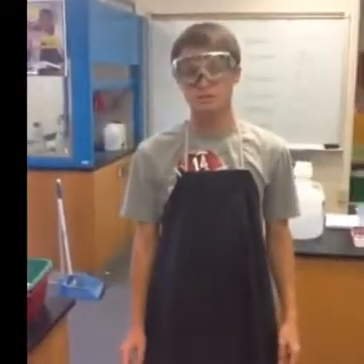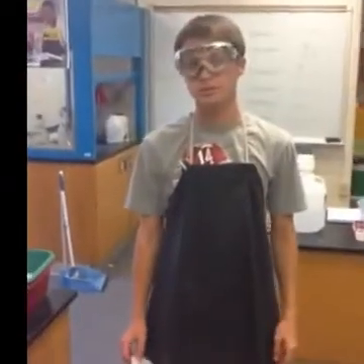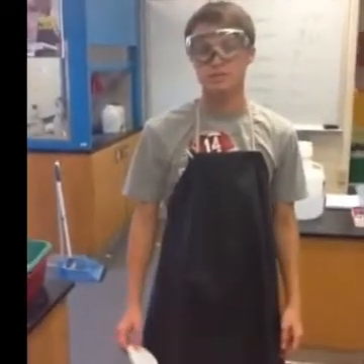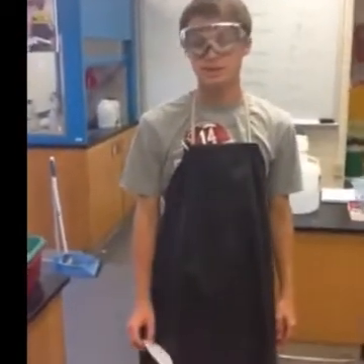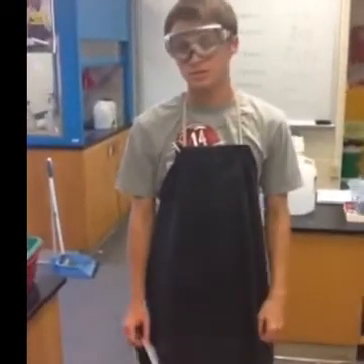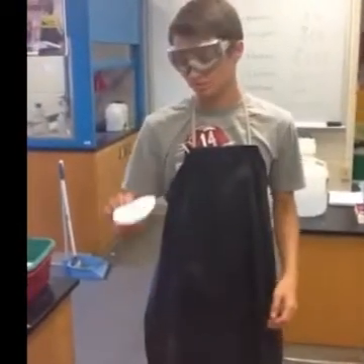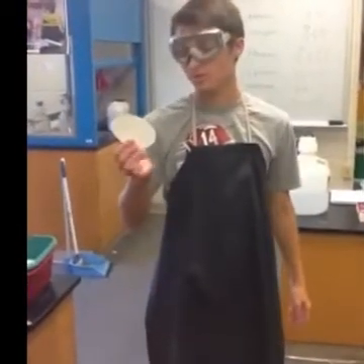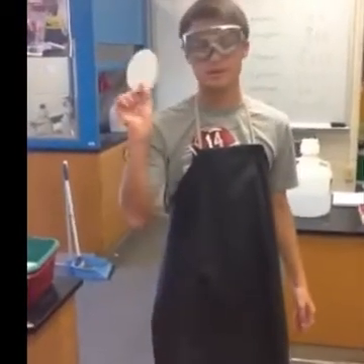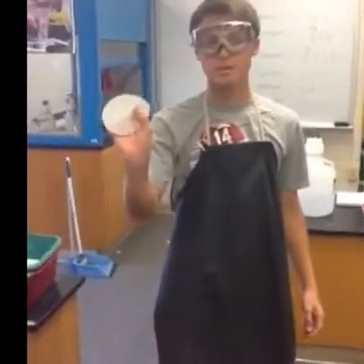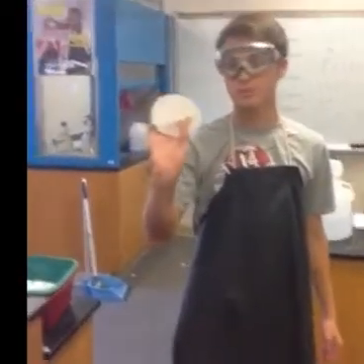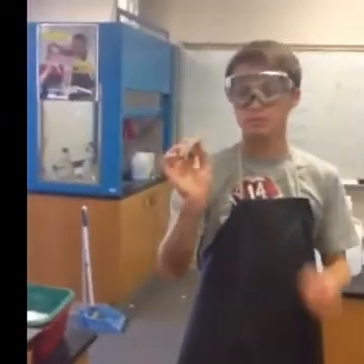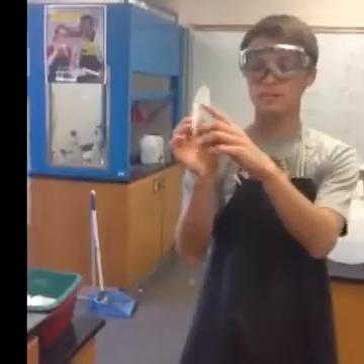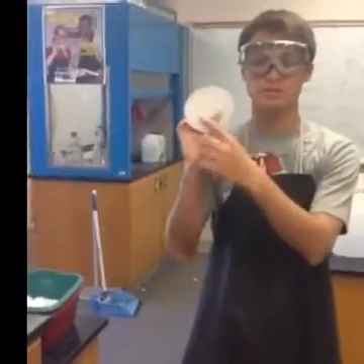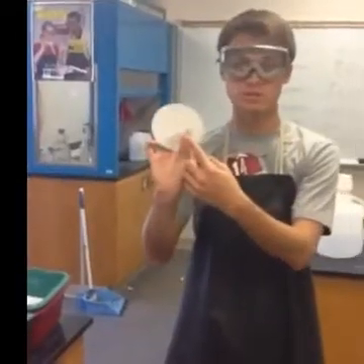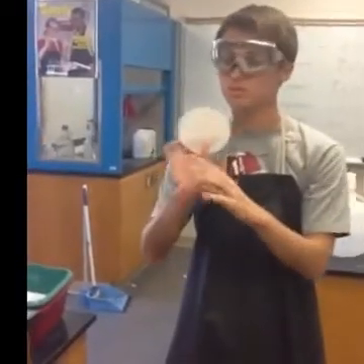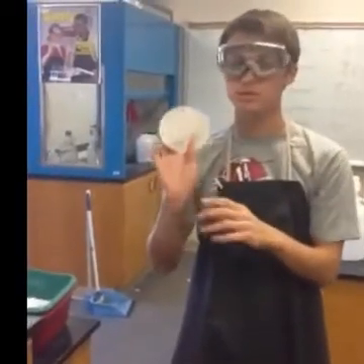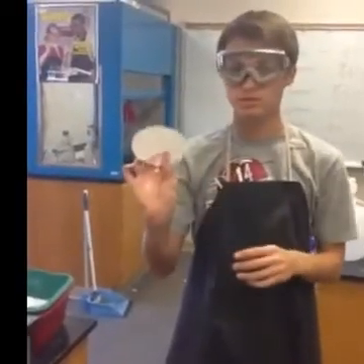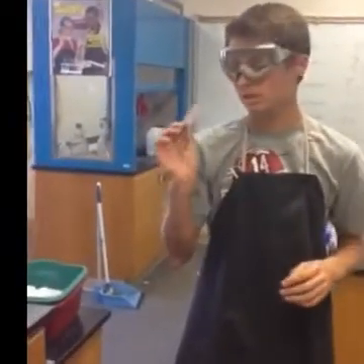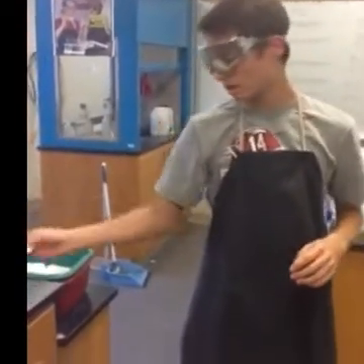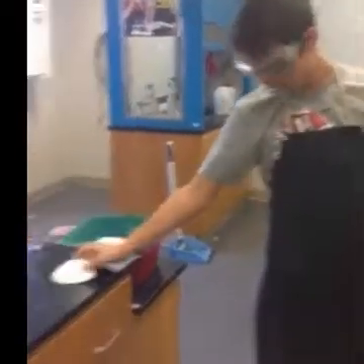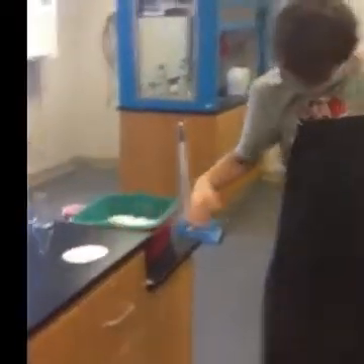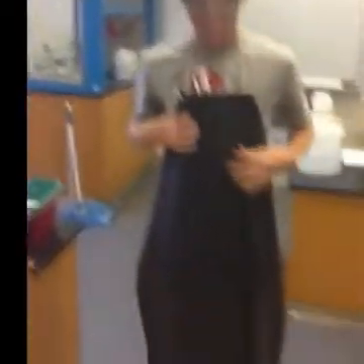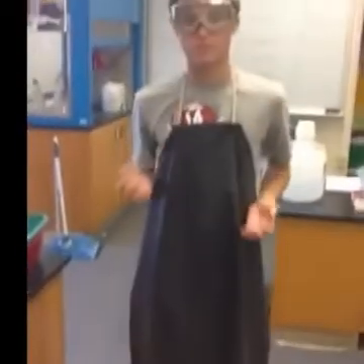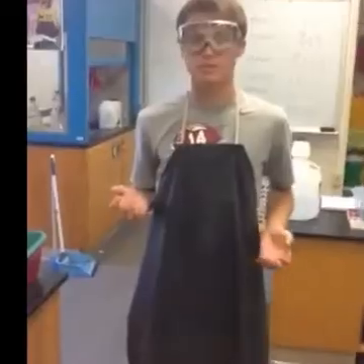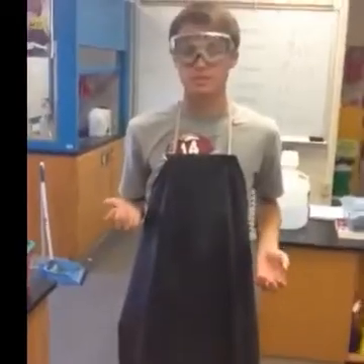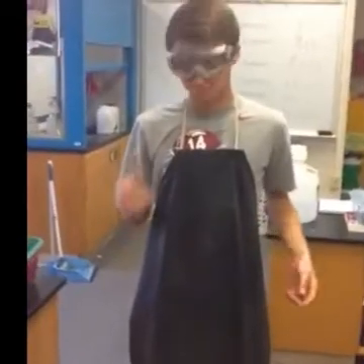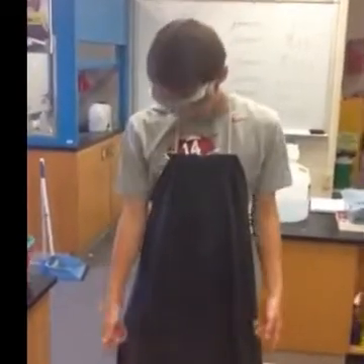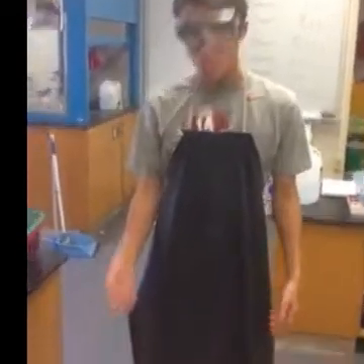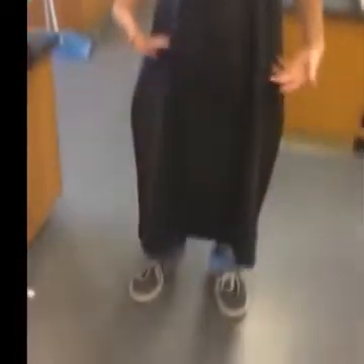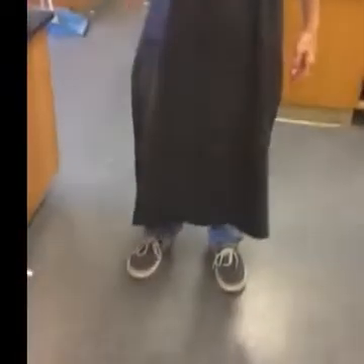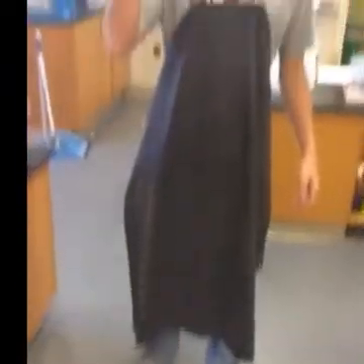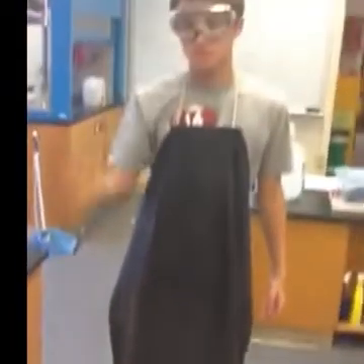So before you get started with gravity filtration, make sure you have a filter paper with your name on it in pencil — don't use pen, use pencil. Also make sure you have your regular lab safety stuff: close-toed shoes, an apron, and some goggles.